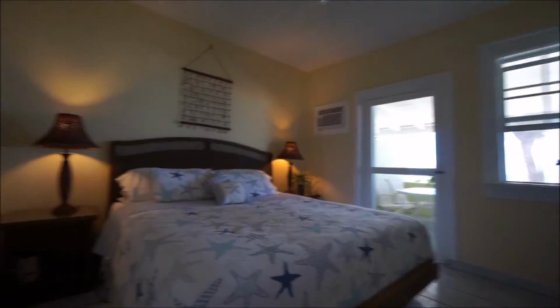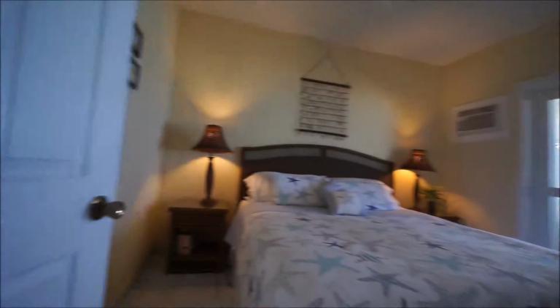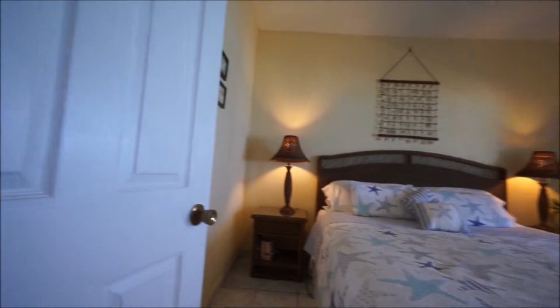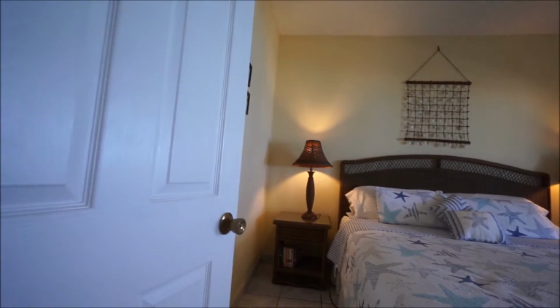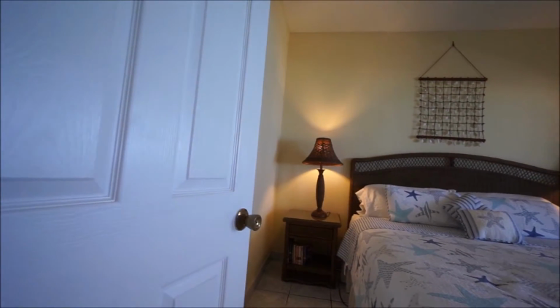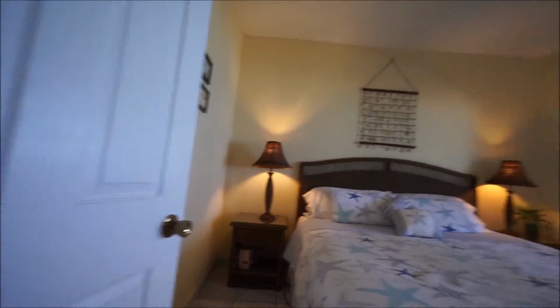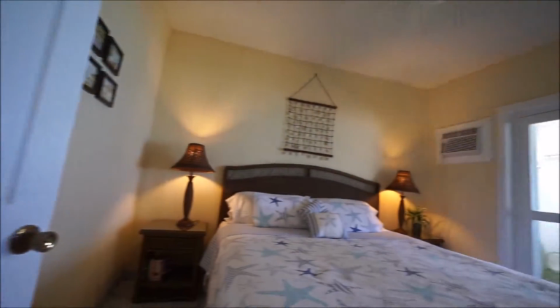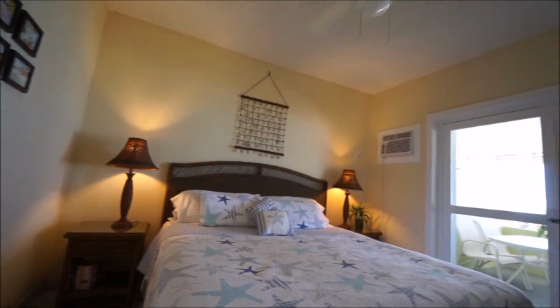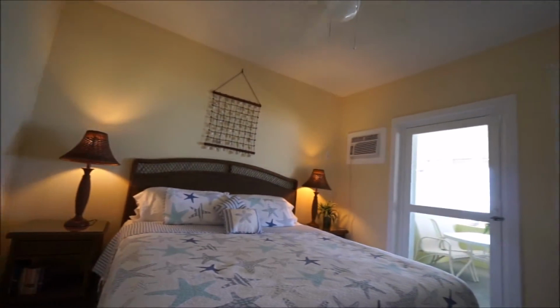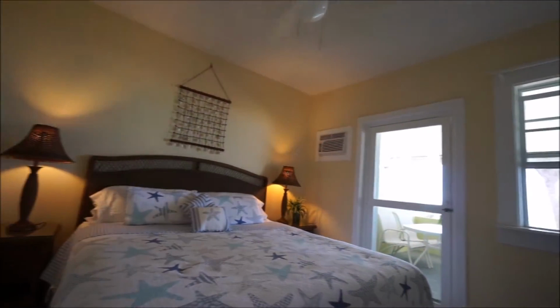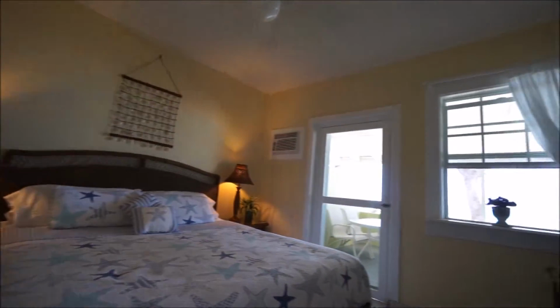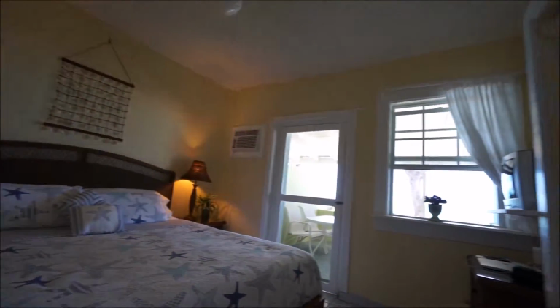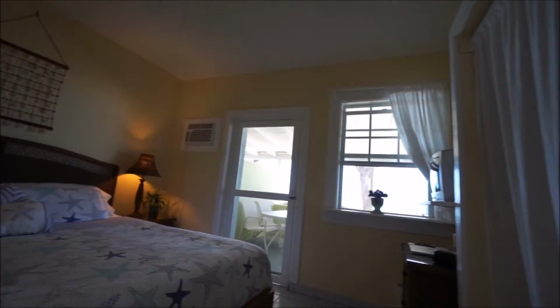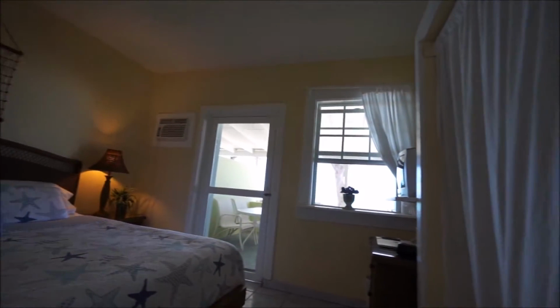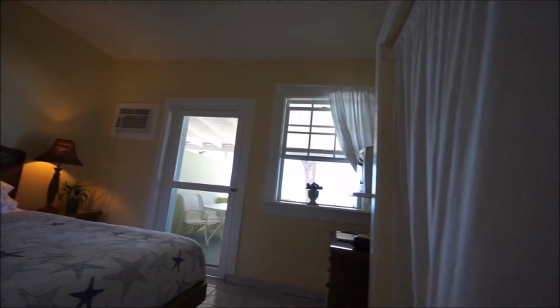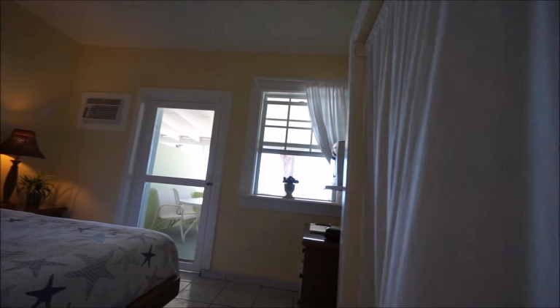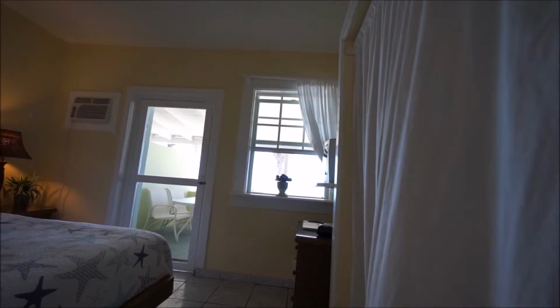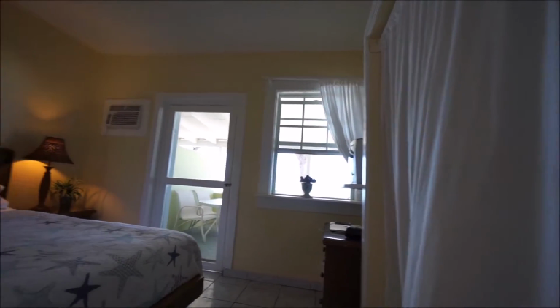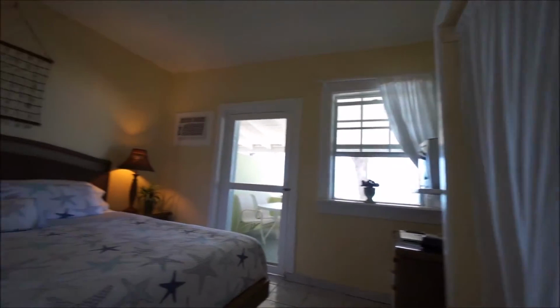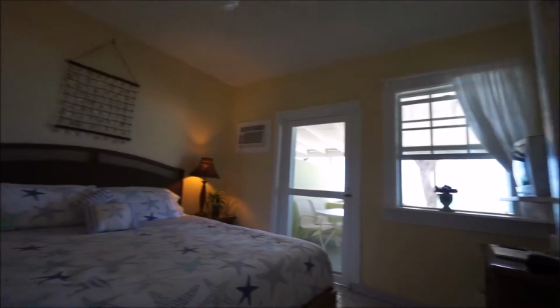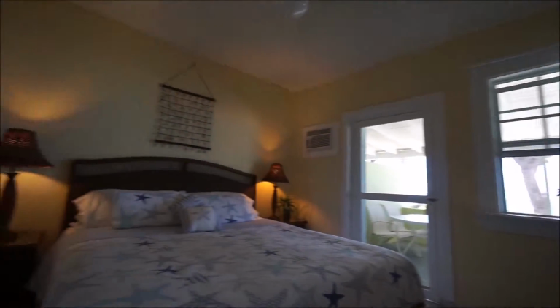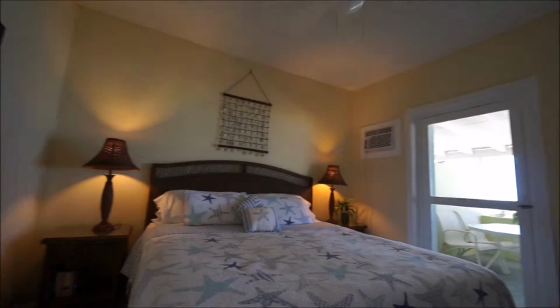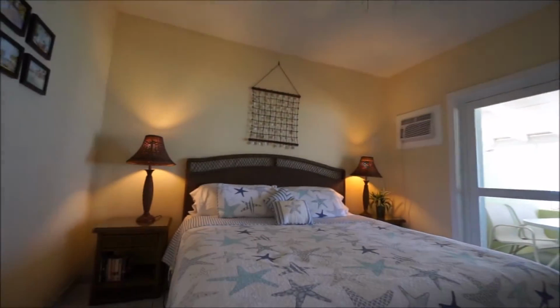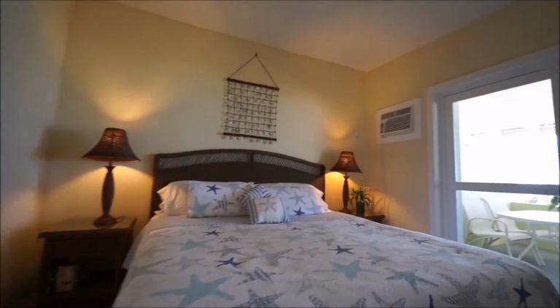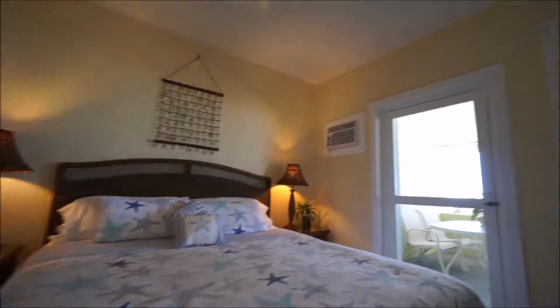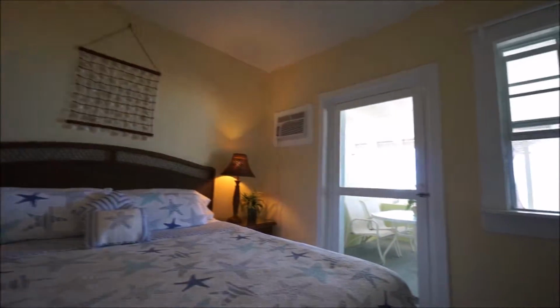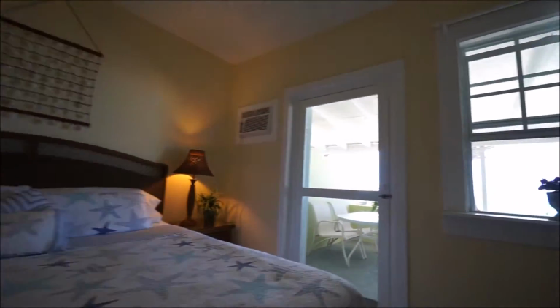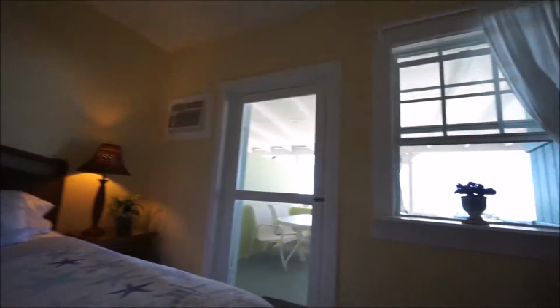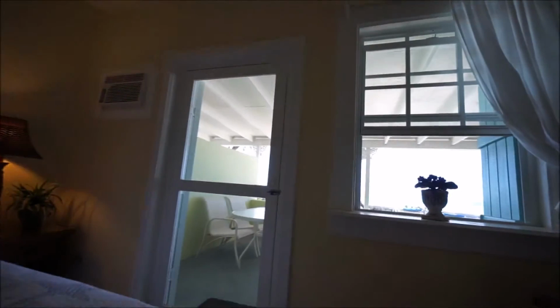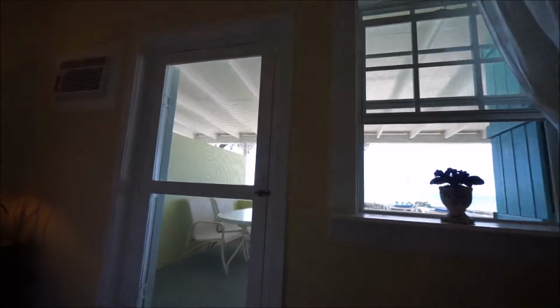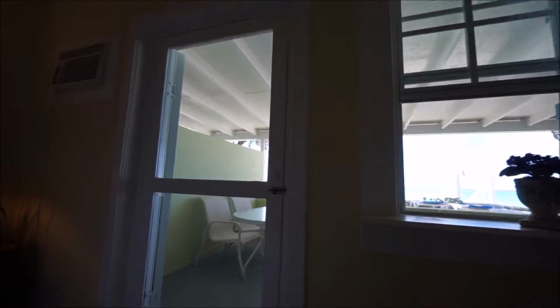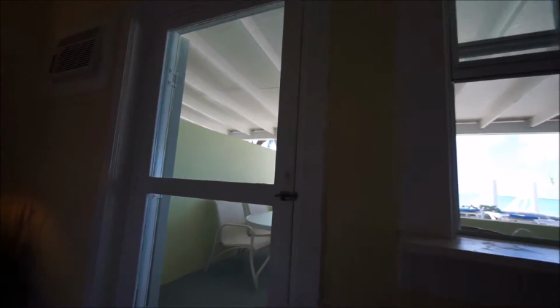Simple, but it's everything you need. This is our ocean side bedroom. It has a king size bed — it's our most spacious unit, so we're able to accommodate a king size bed here. And we have a view of the ocean and the veranda right here.